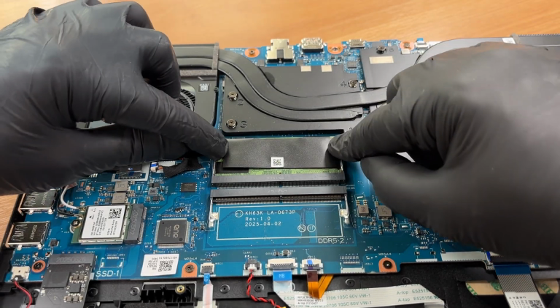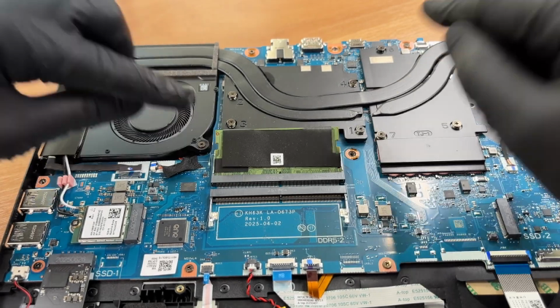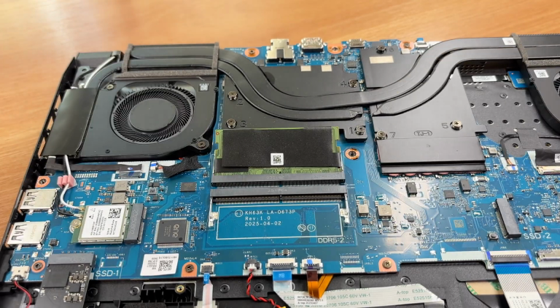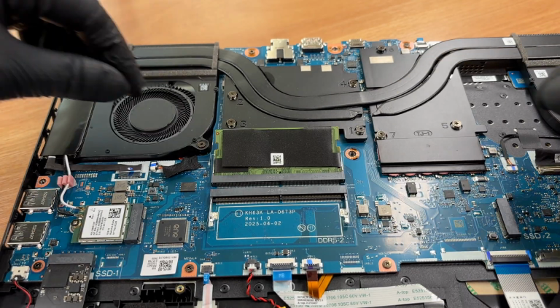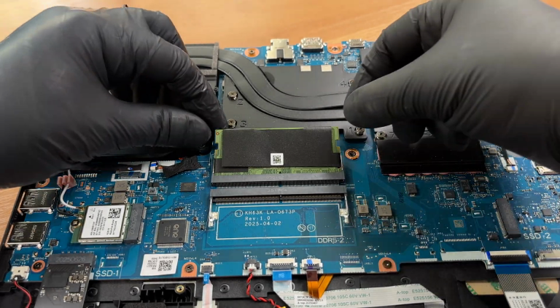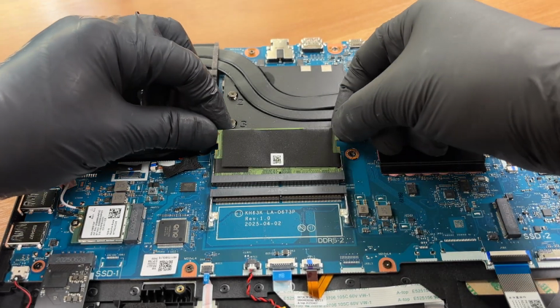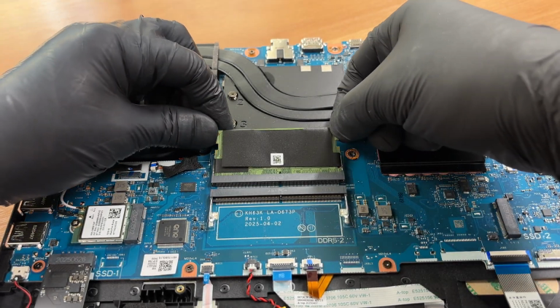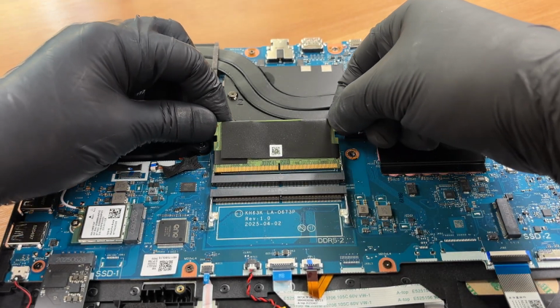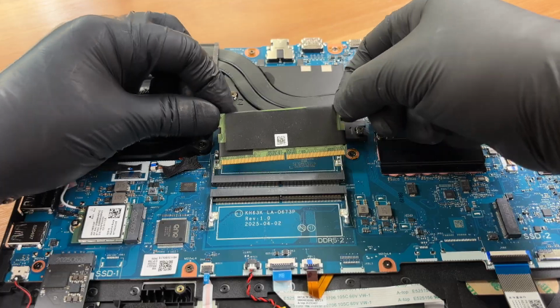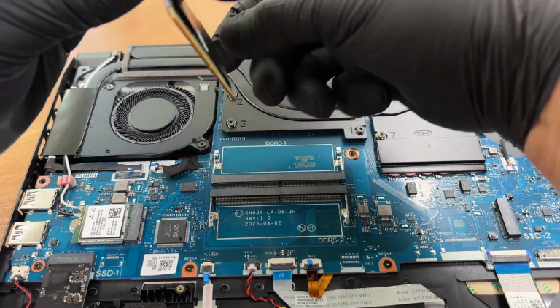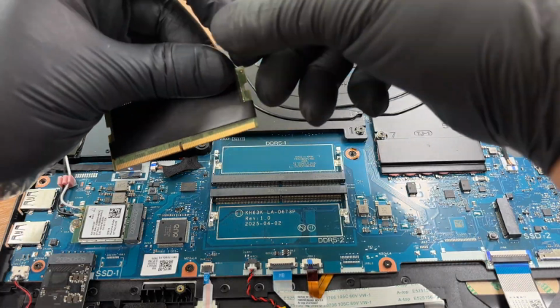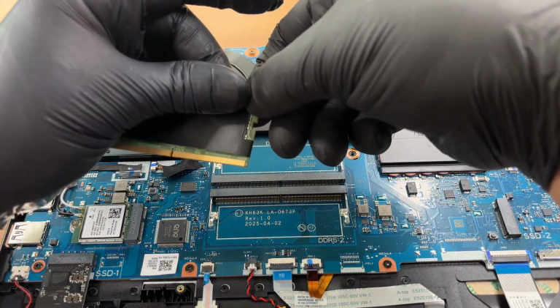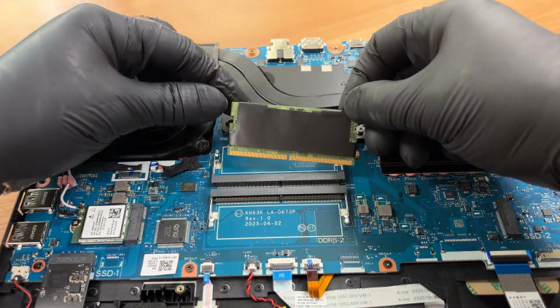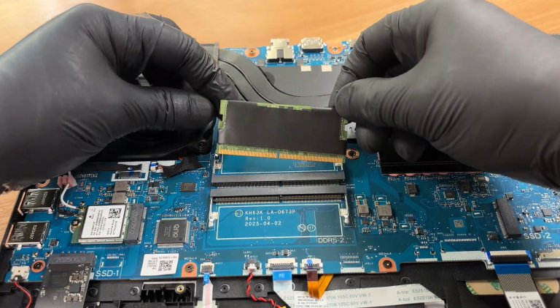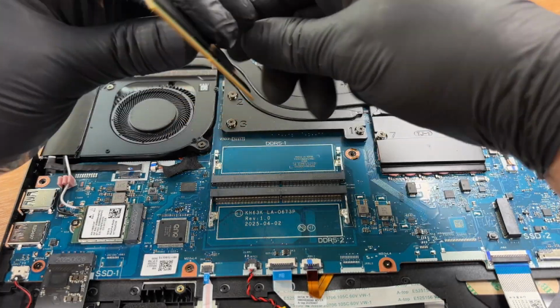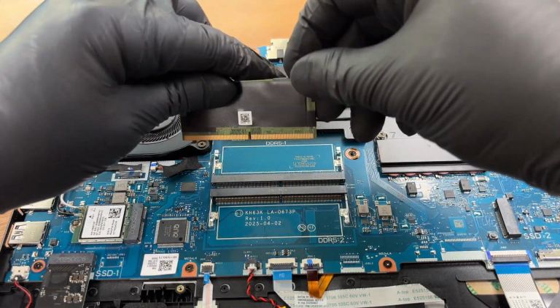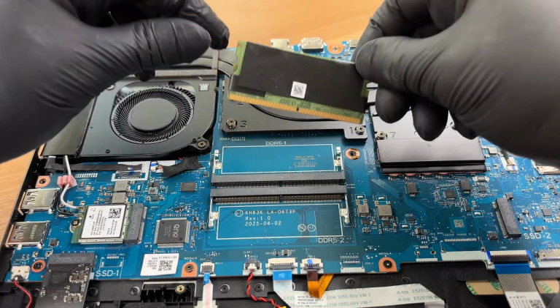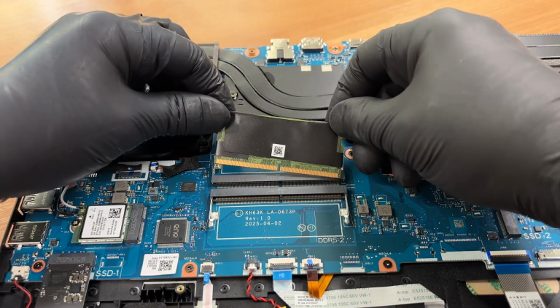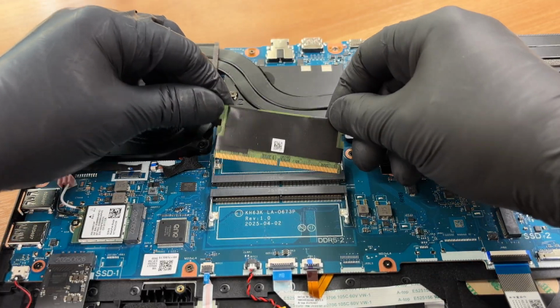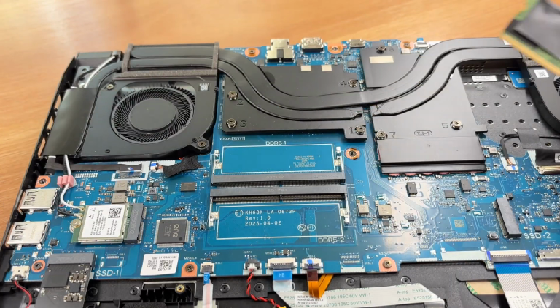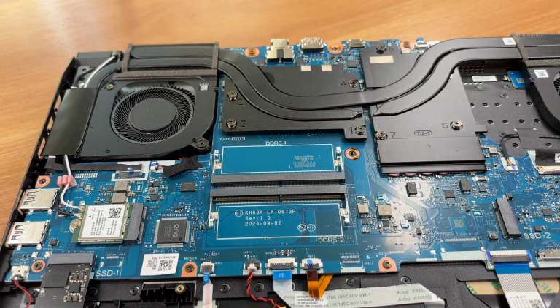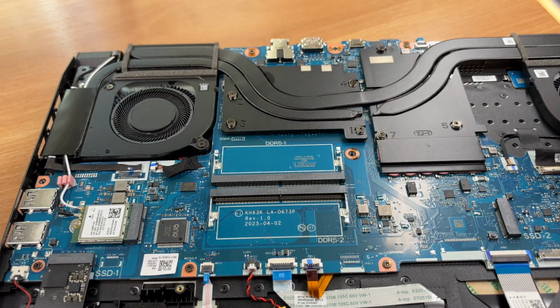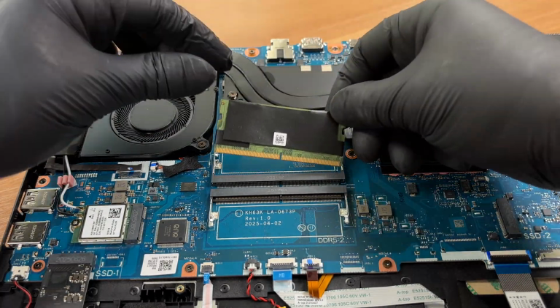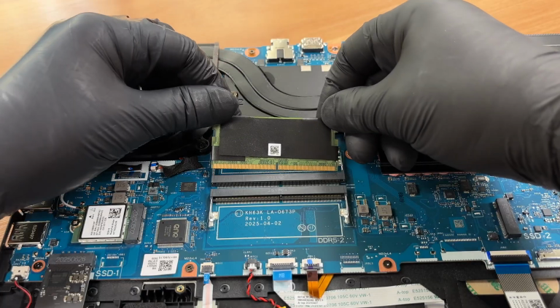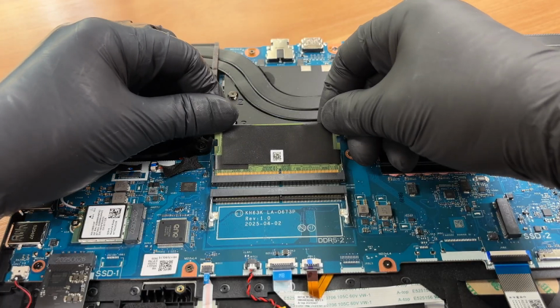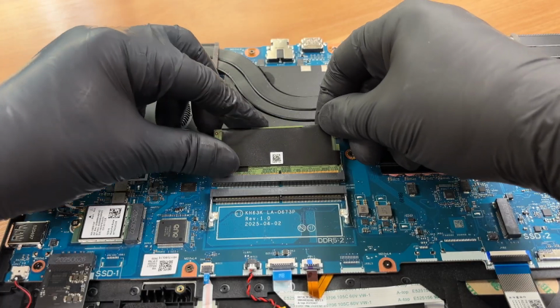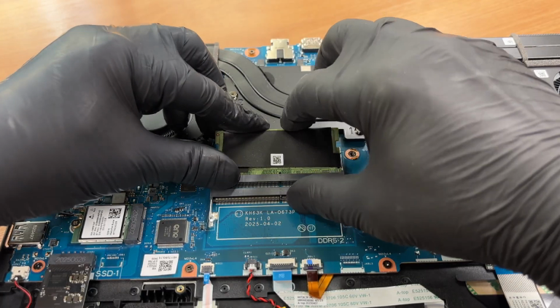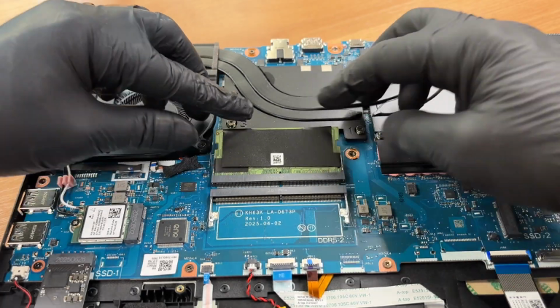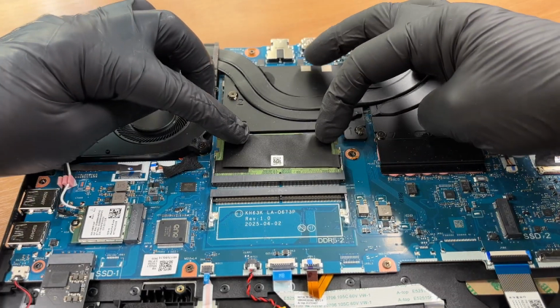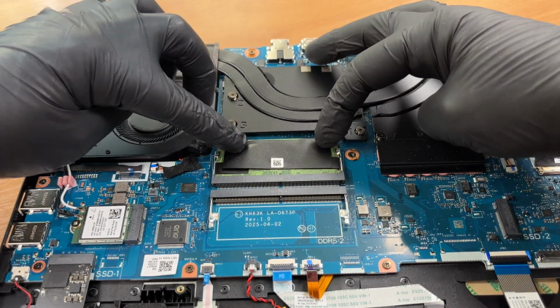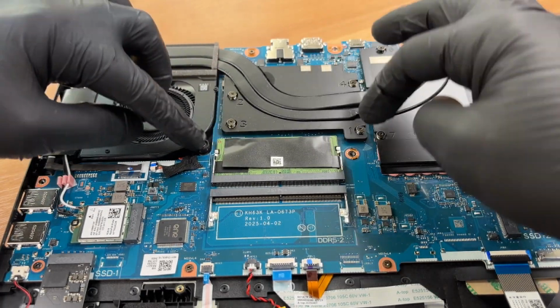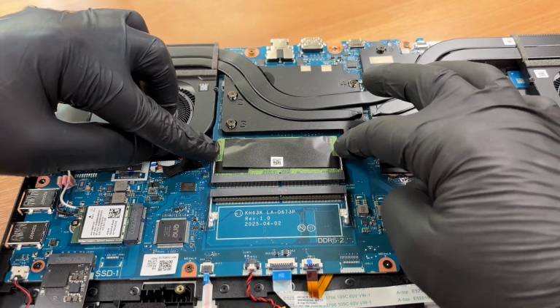Remove the memory module. The metallic wrap acts as an EMI and RFI shield. The two SO-DIMM slots support up to 5600 mega transfers per second.